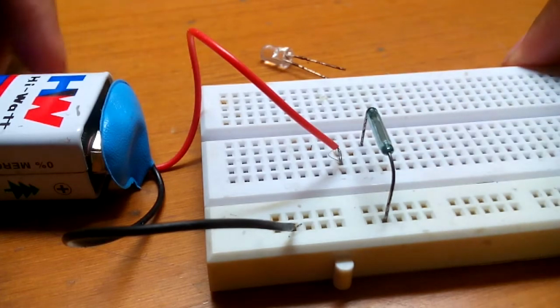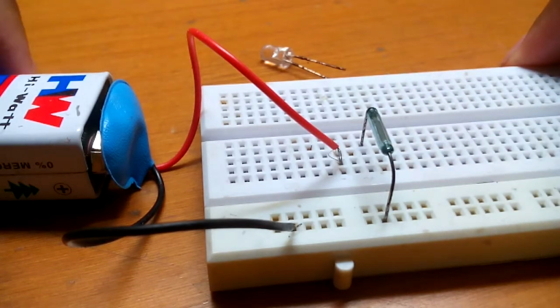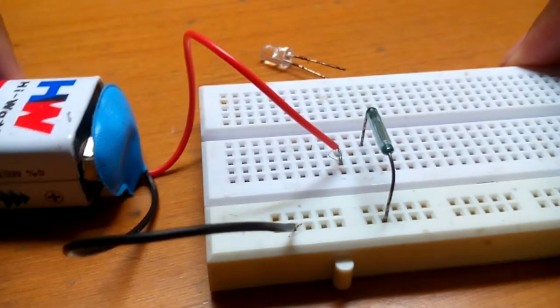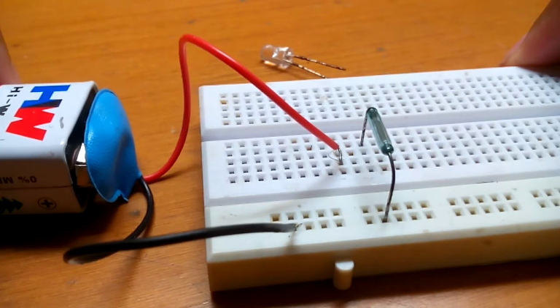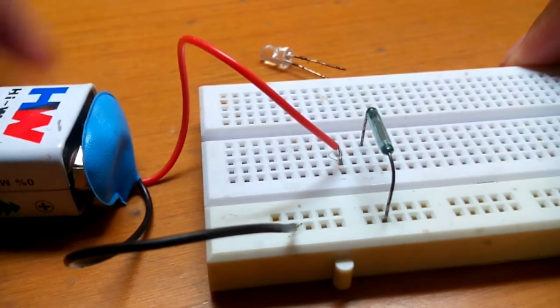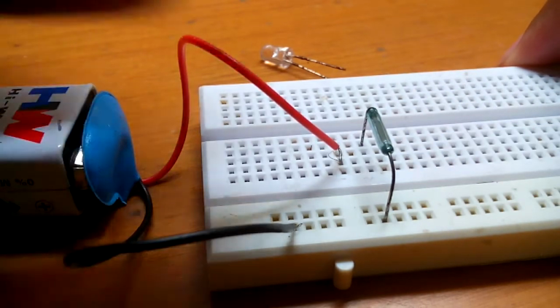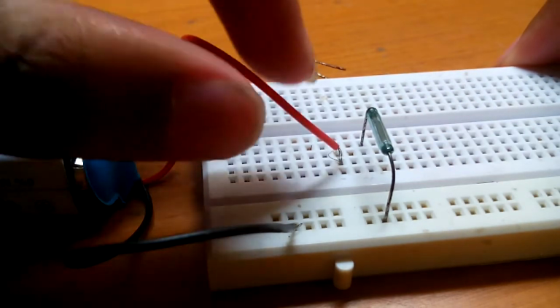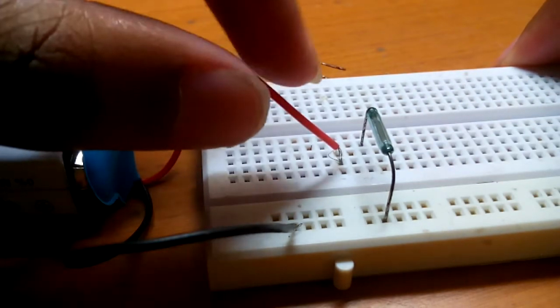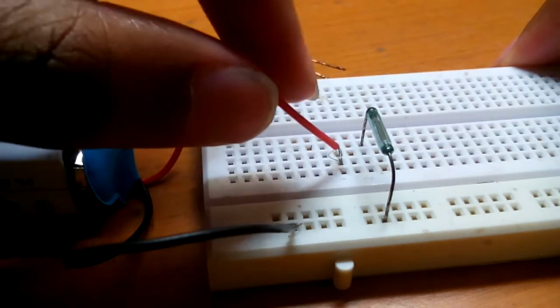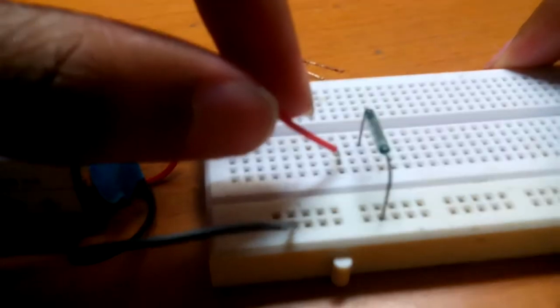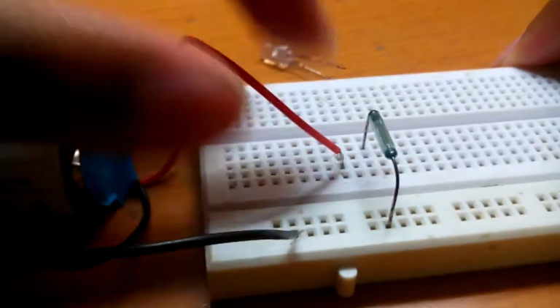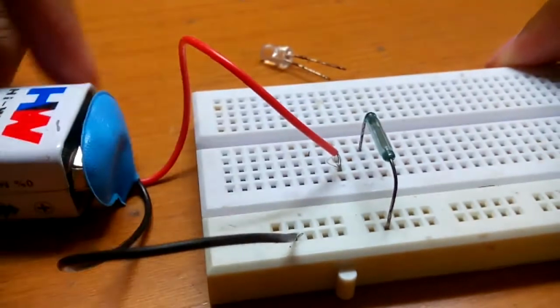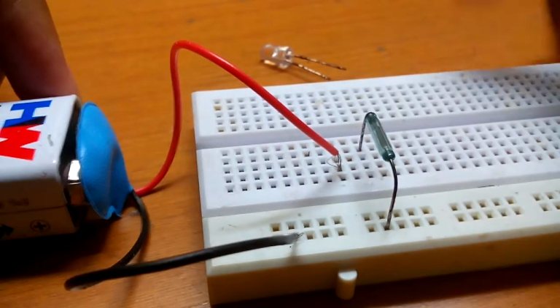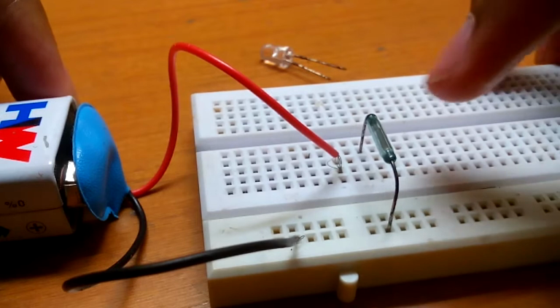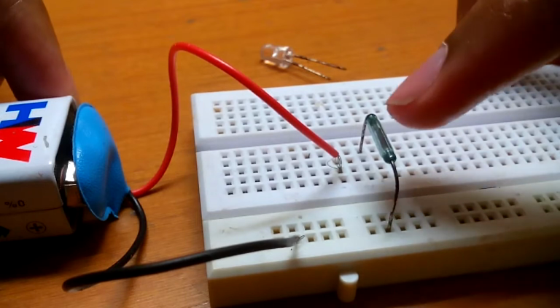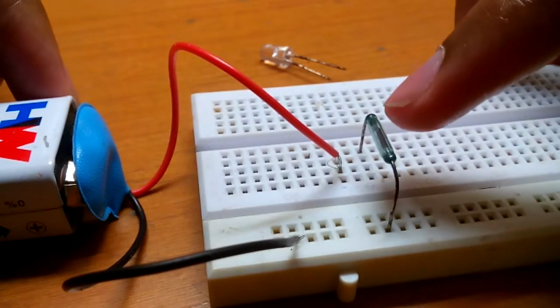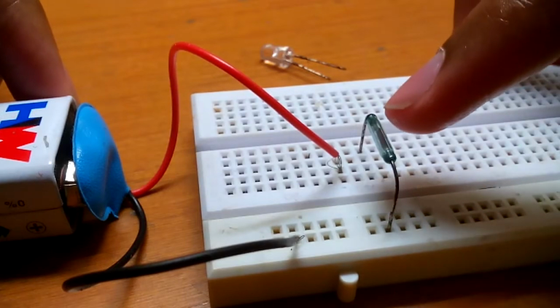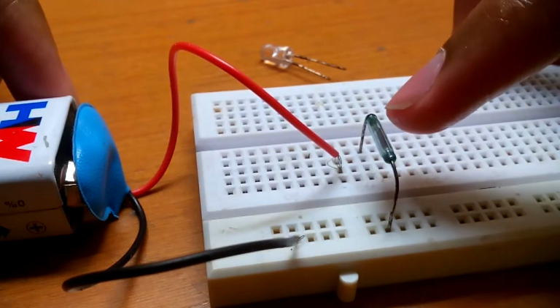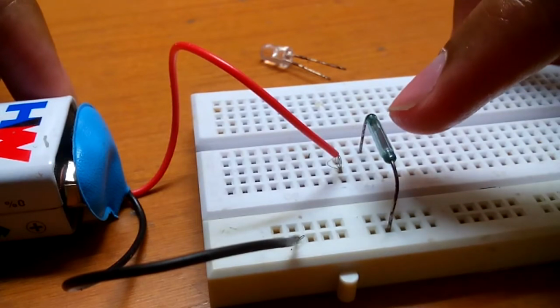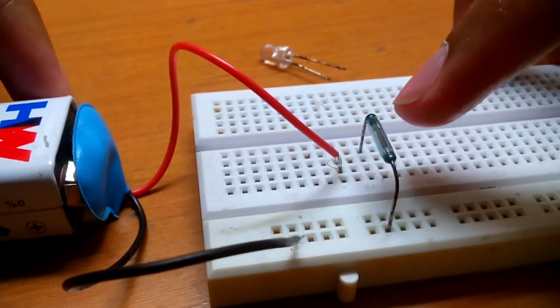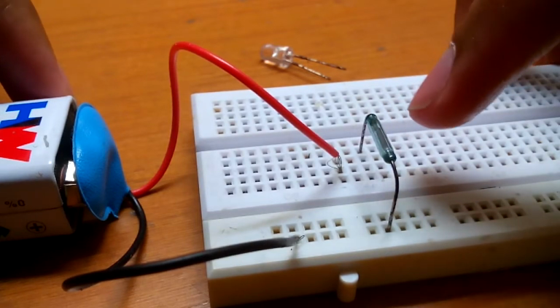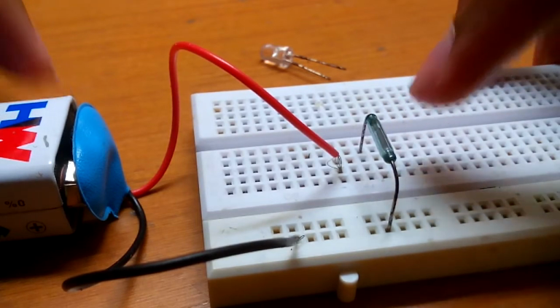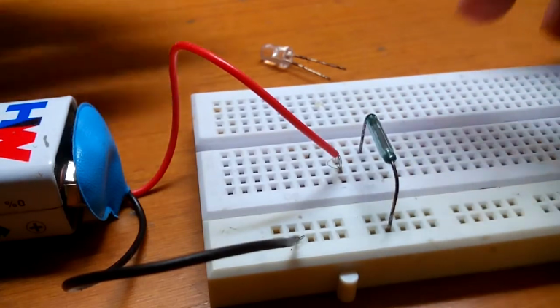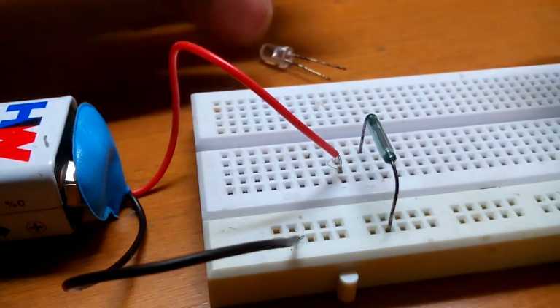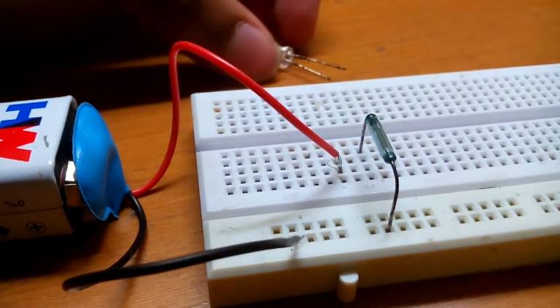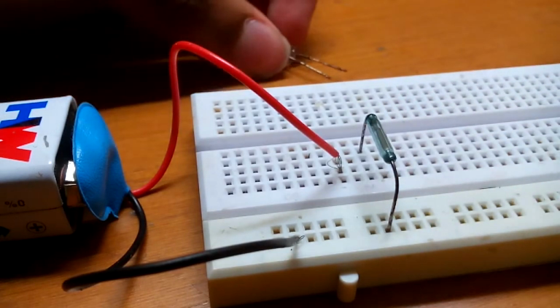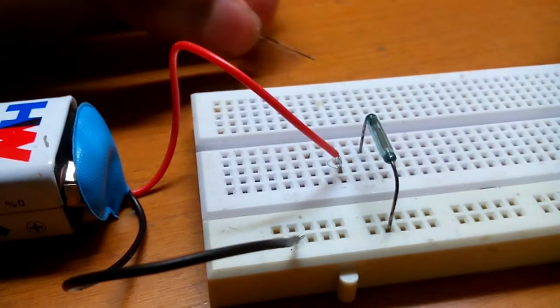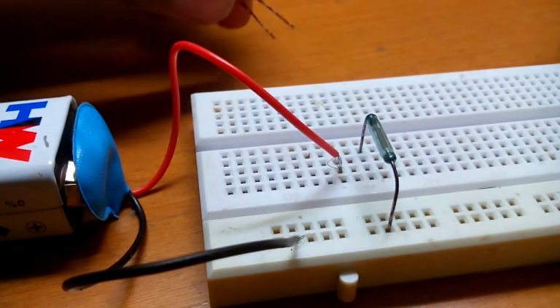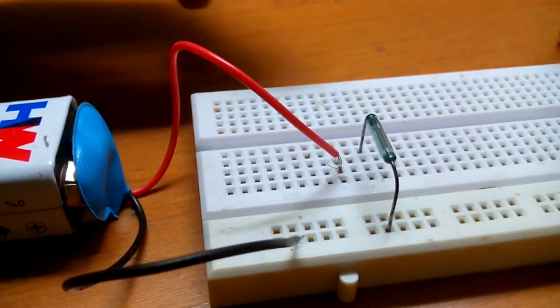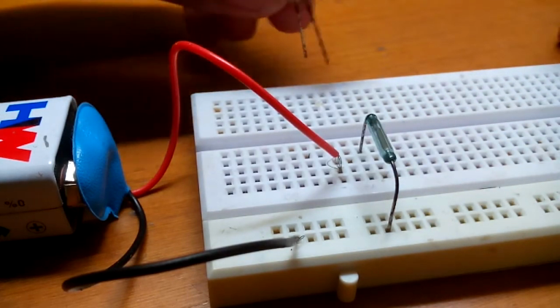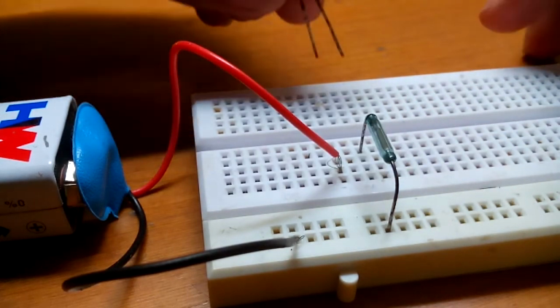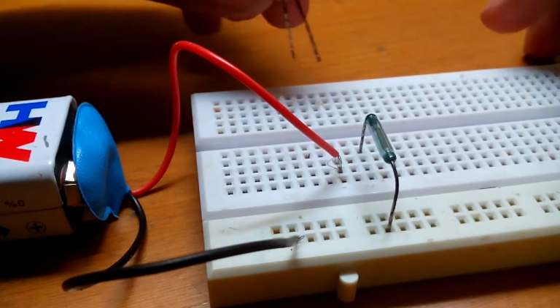So now as you can see I have connected the battery already, and this is the reed switch which I have connected. So now I am connecting the LED.